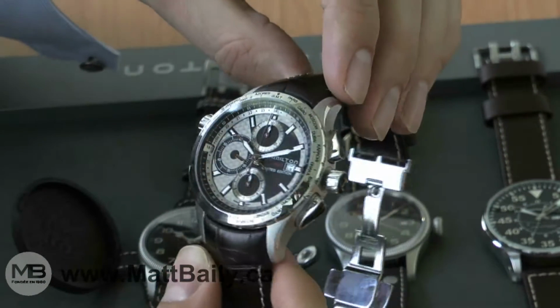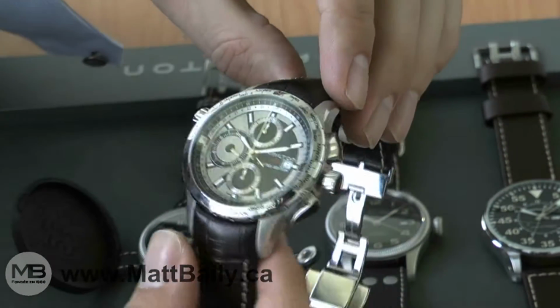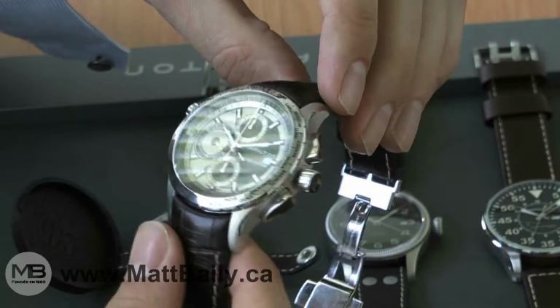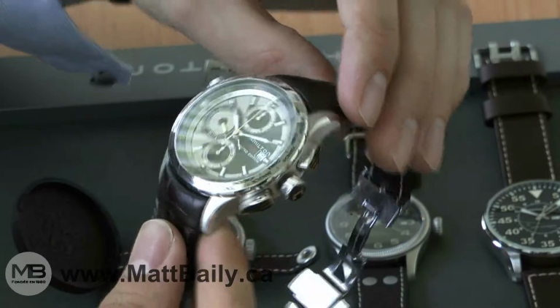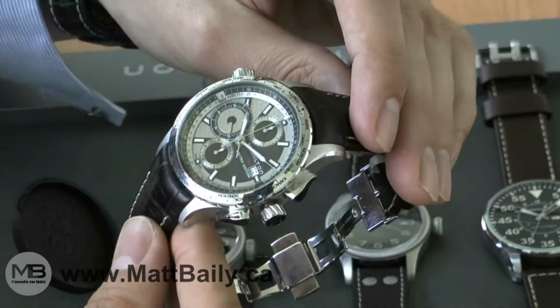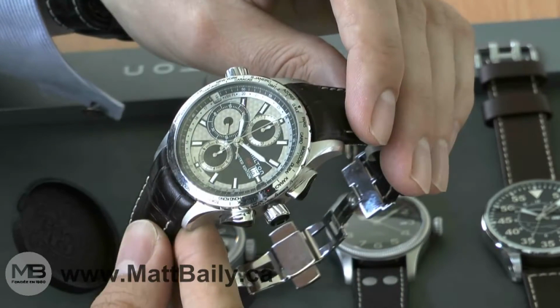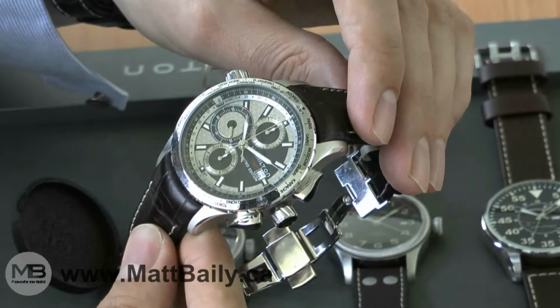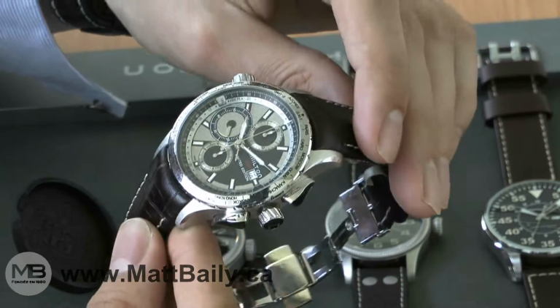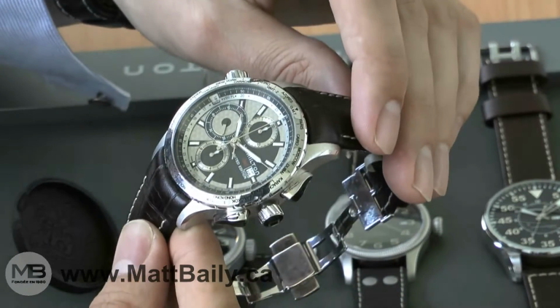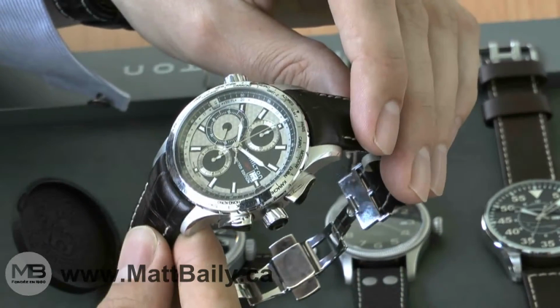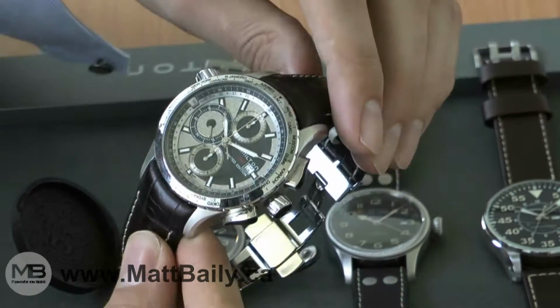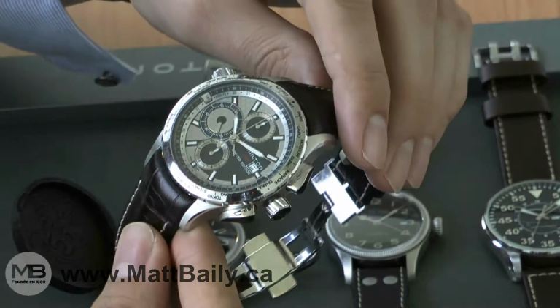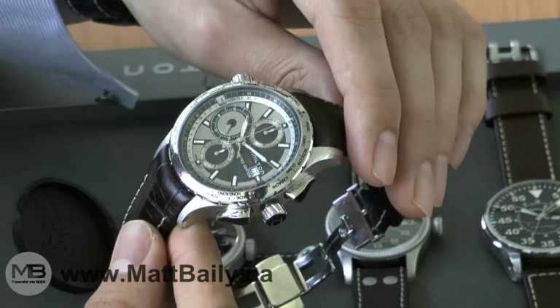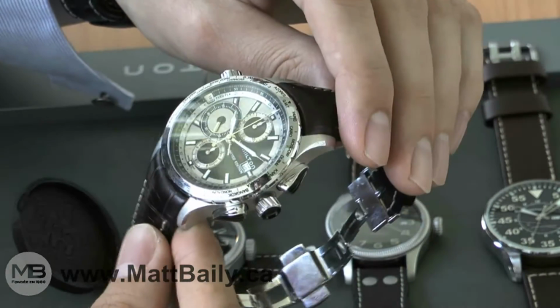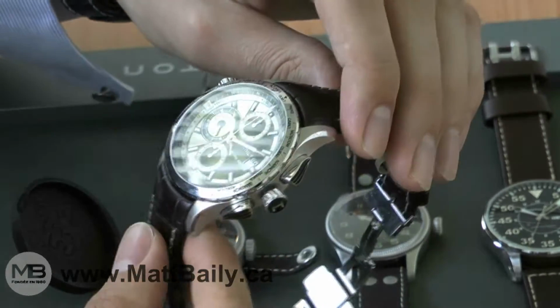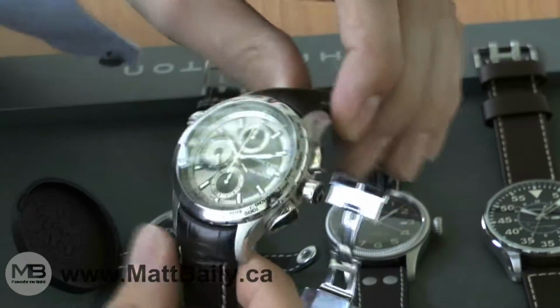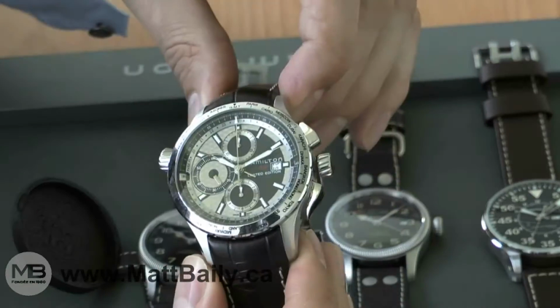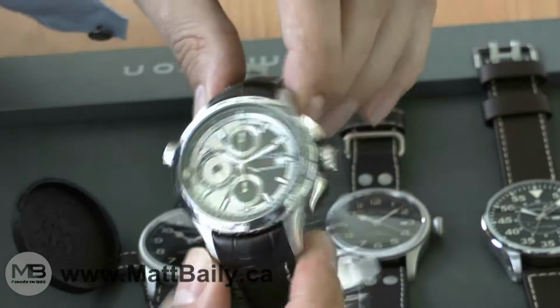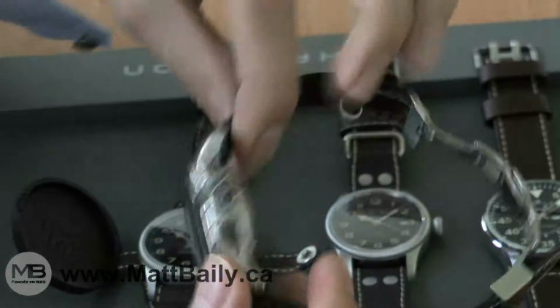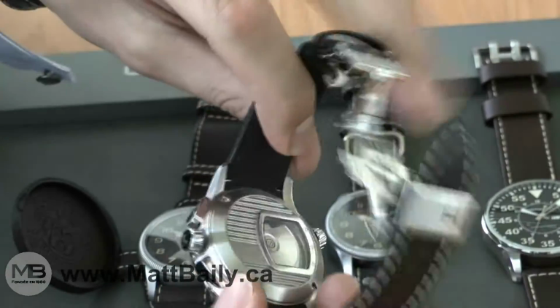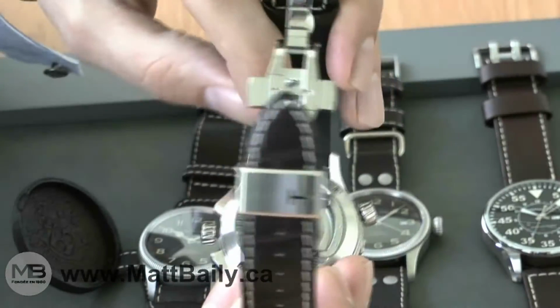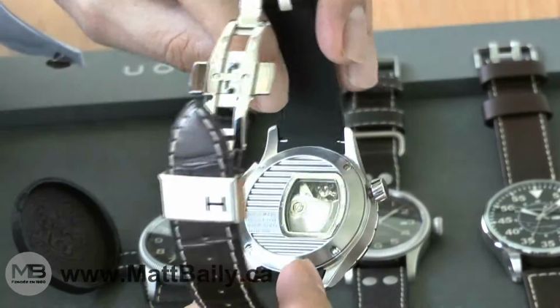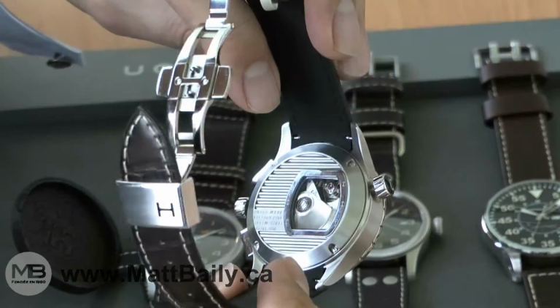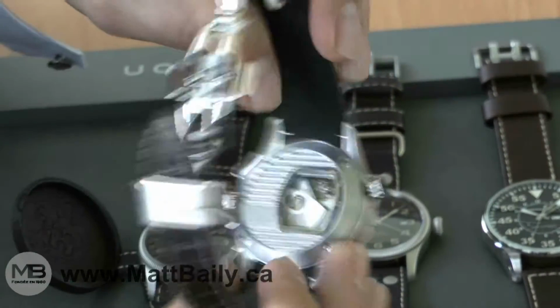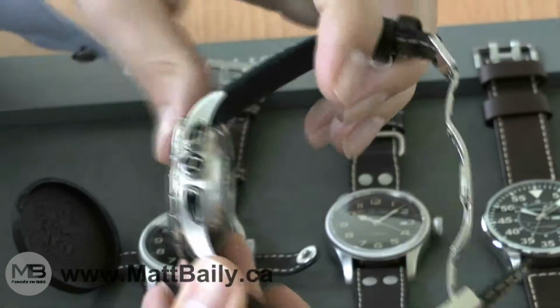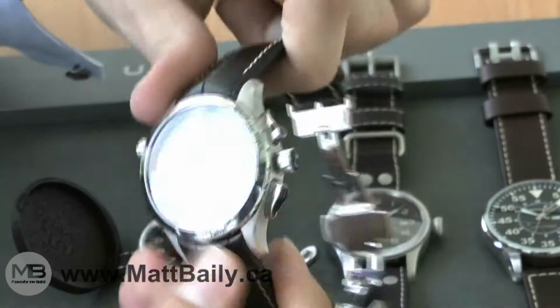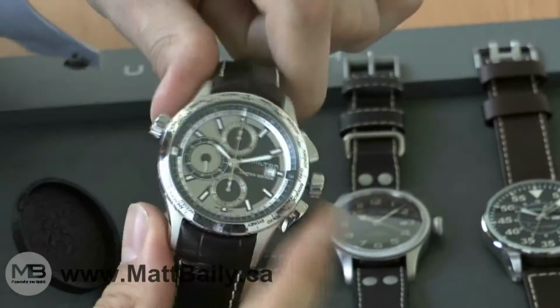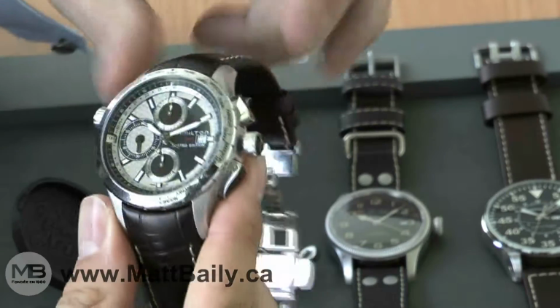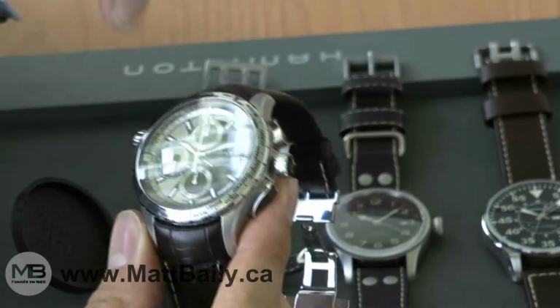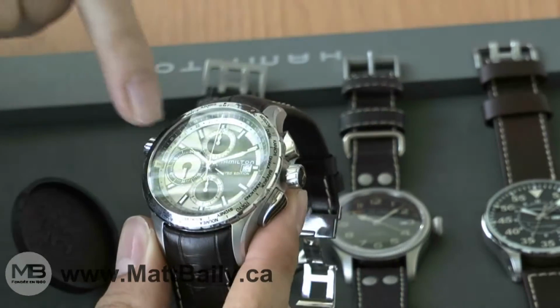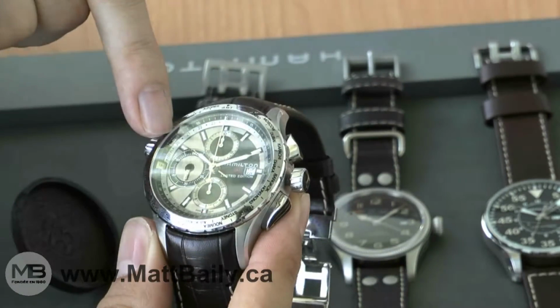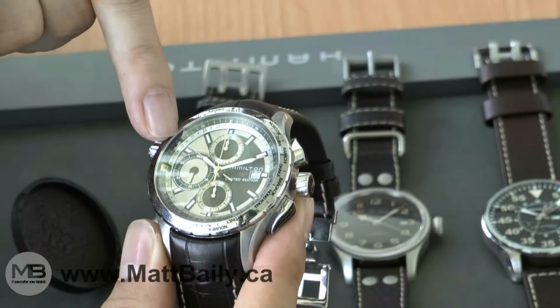The X-Landing runs on the Valjoux 7754 automatic movement, so it offers chronograph and GMT functions. This piece is also available with a black case, and both models are limited editions of 999 pieces.